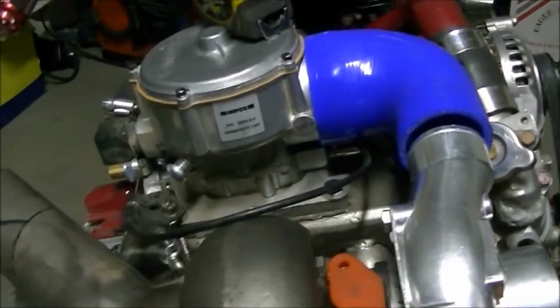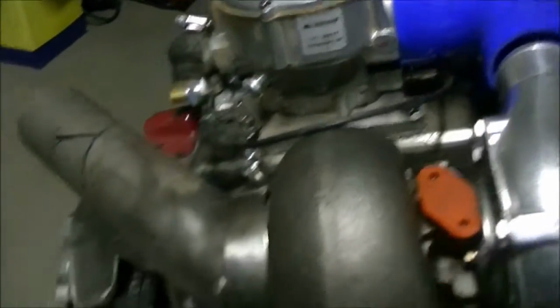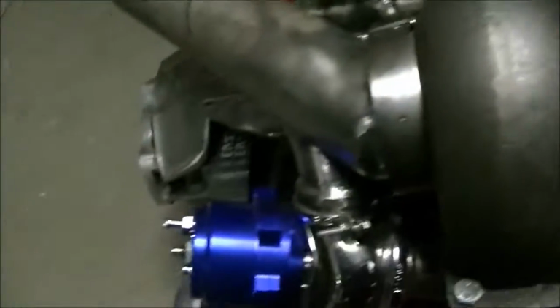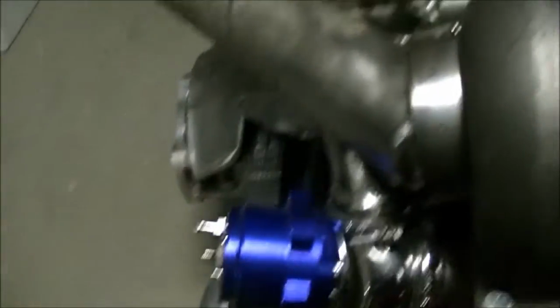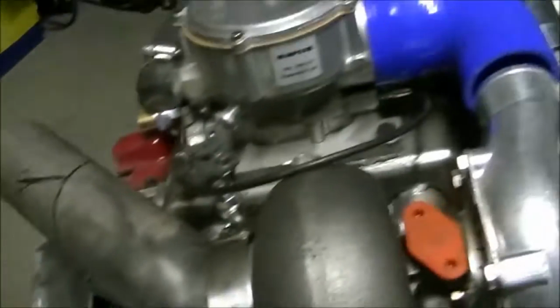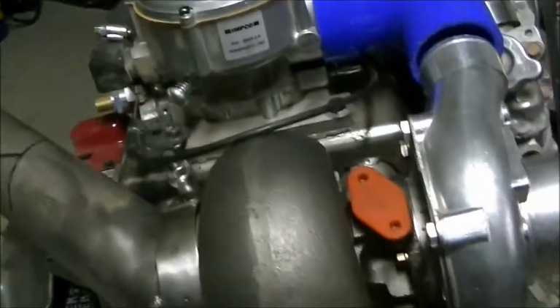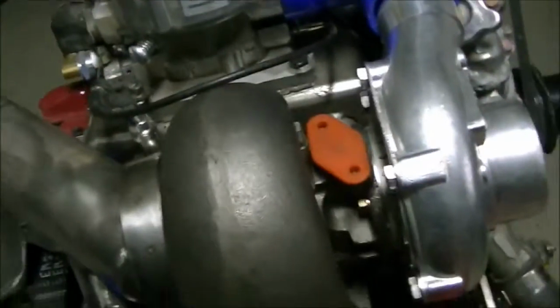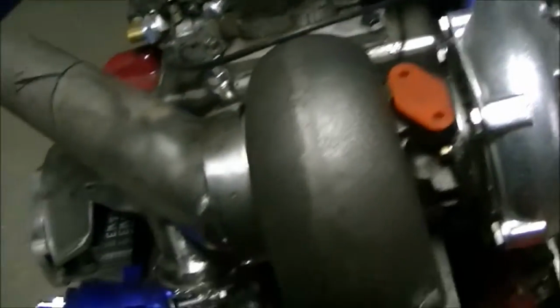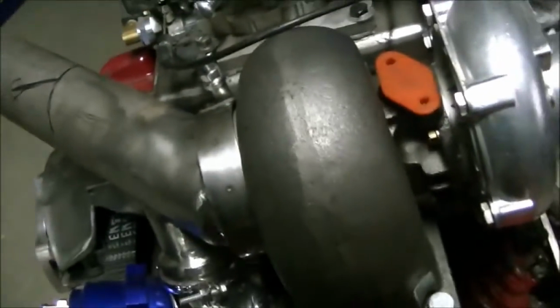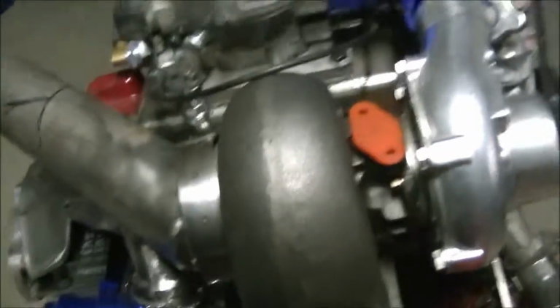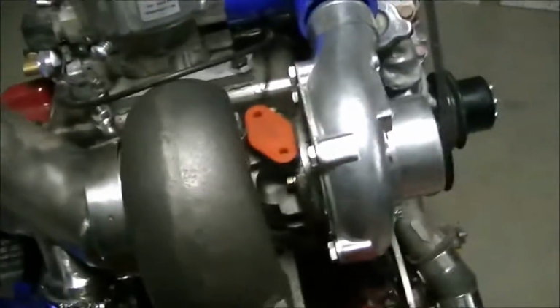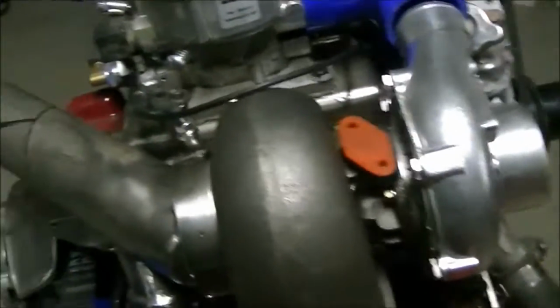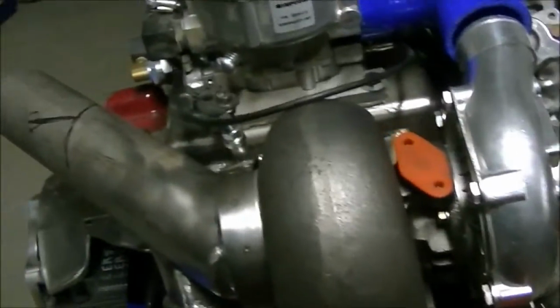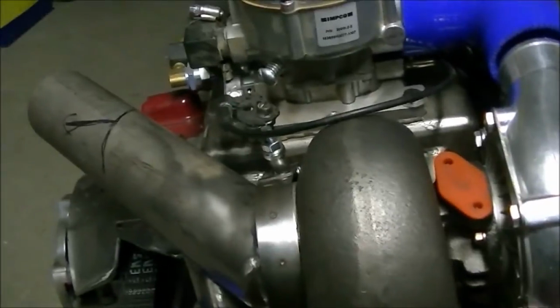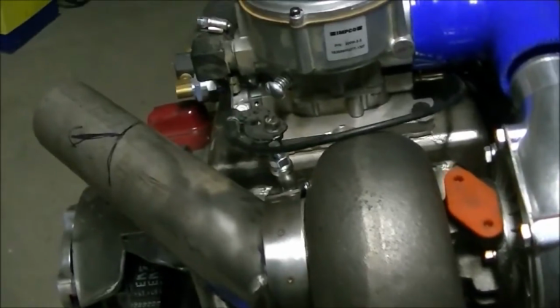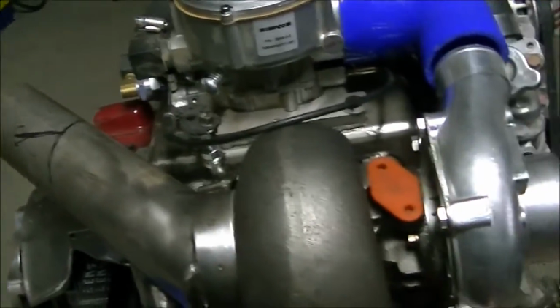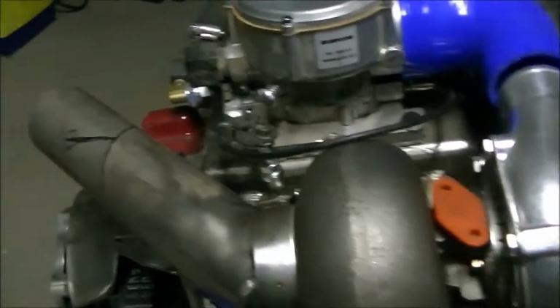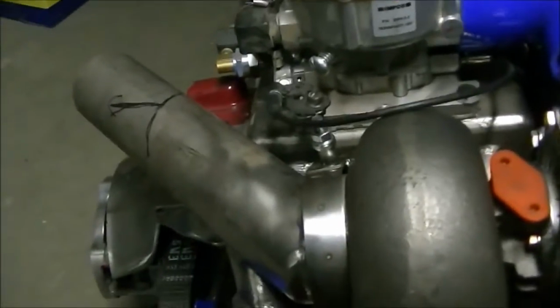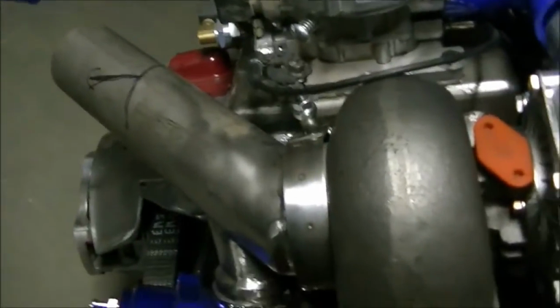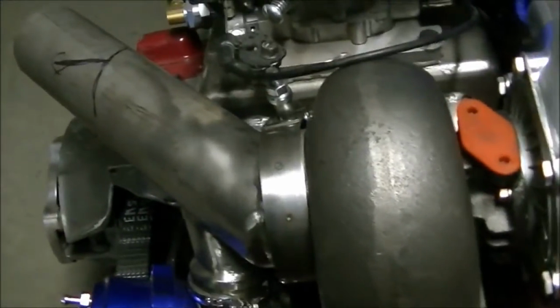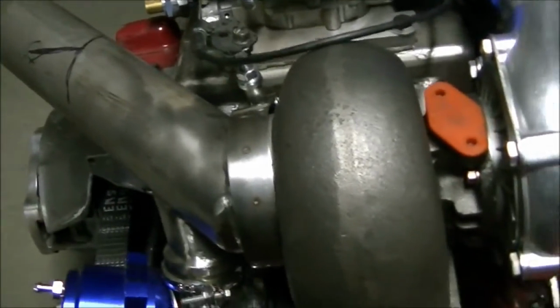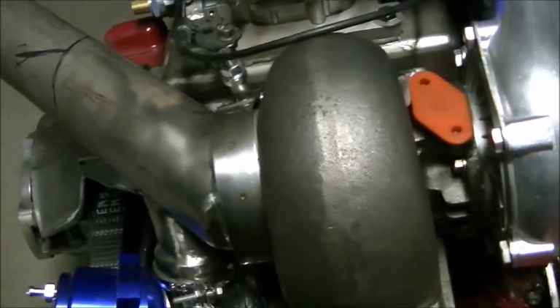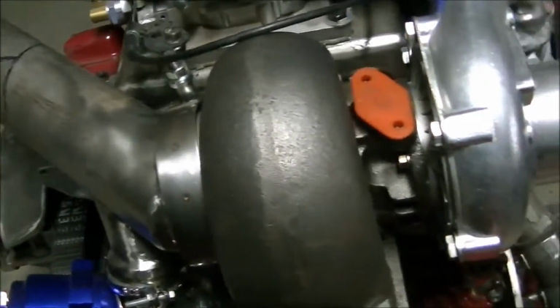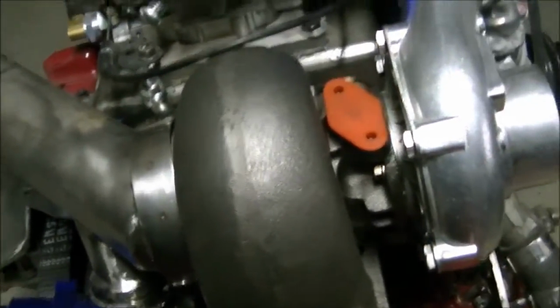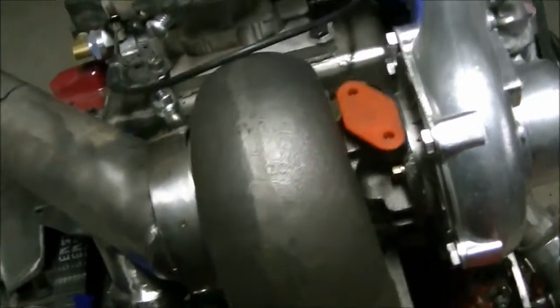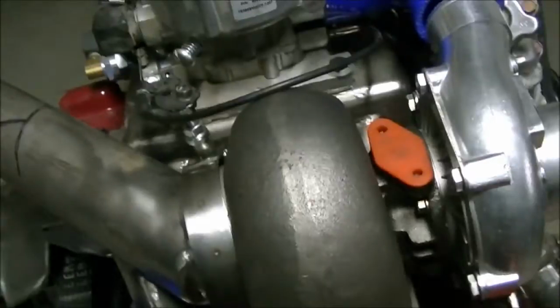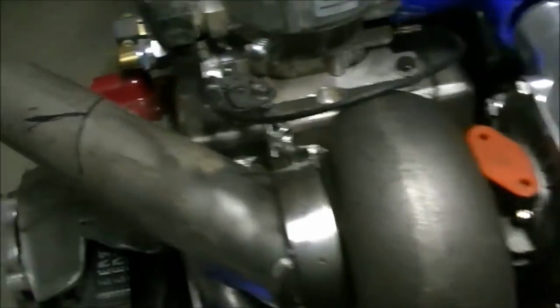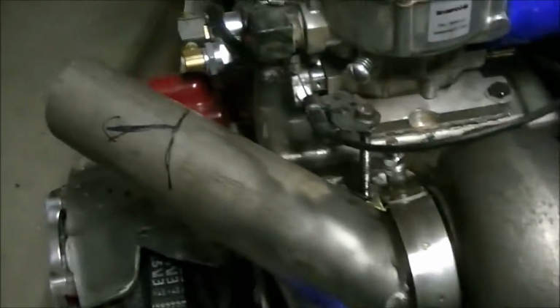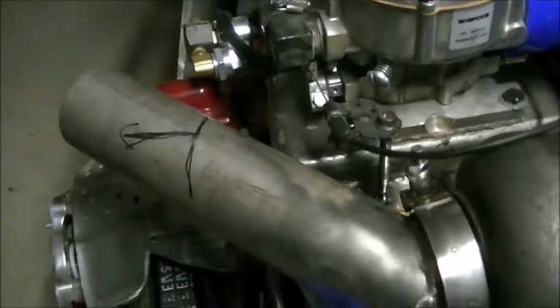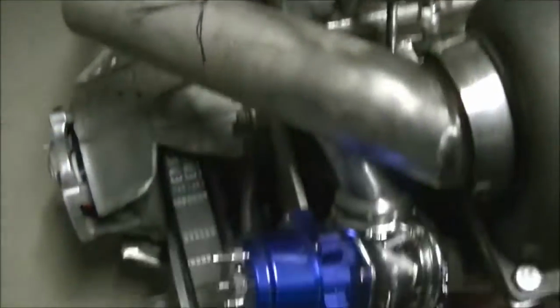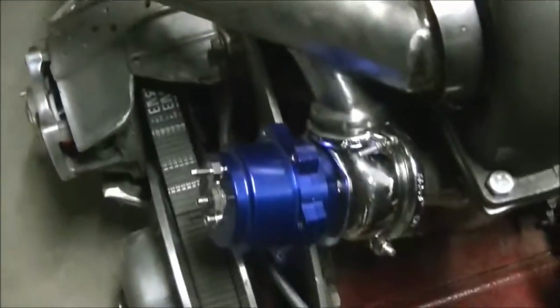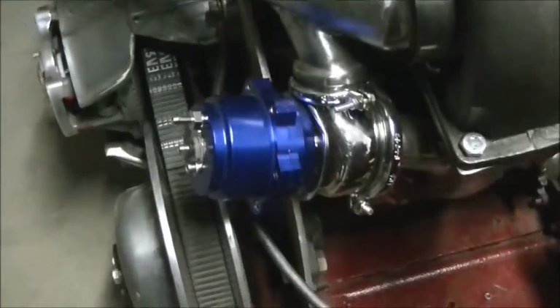I'm glad that I went with the blue, actually. It was getting pretty red. It's a little different — it makes it look more complicated. The oil lines have blue ends on them too, so that'll be cool.